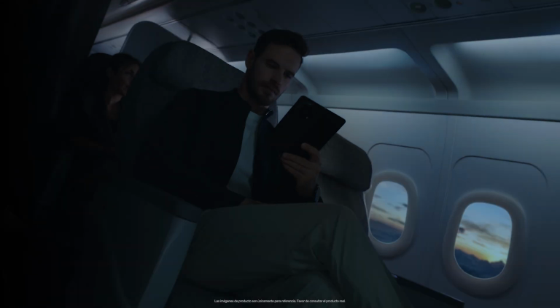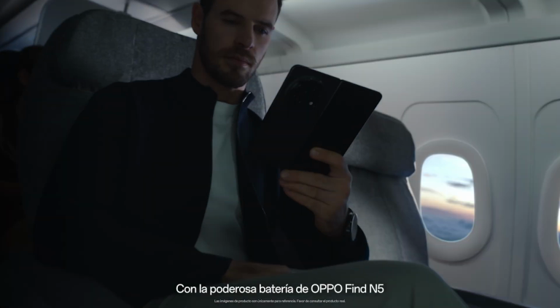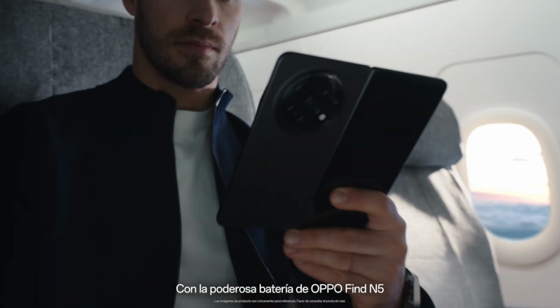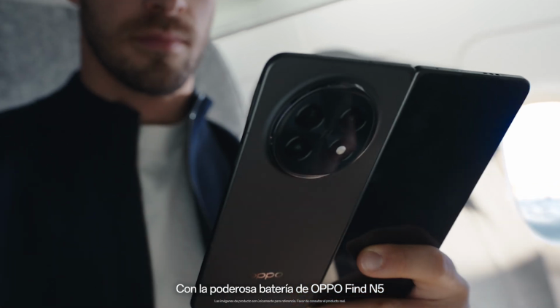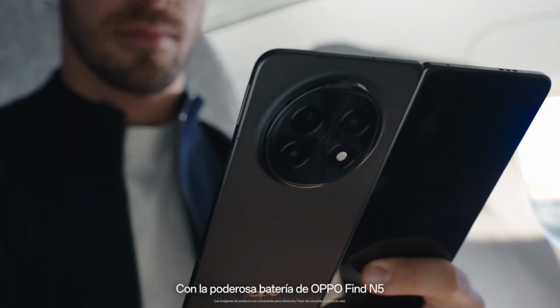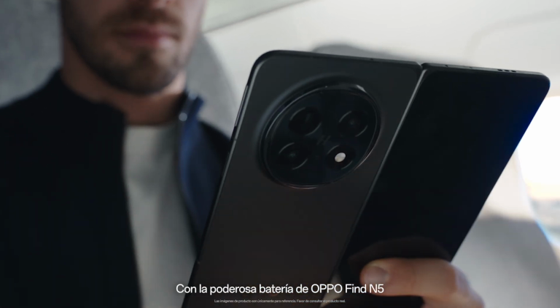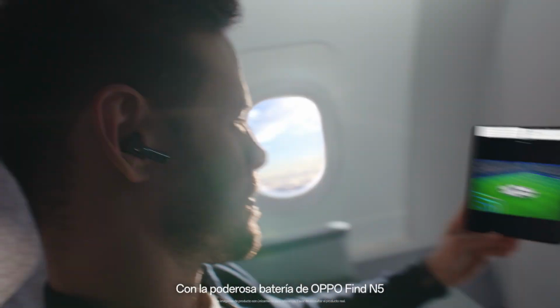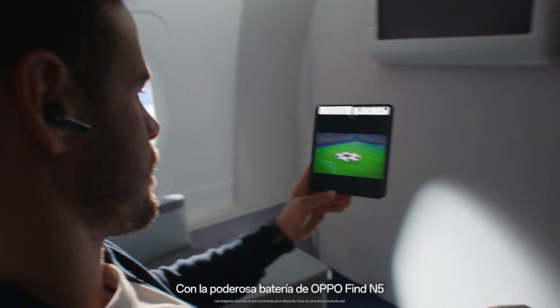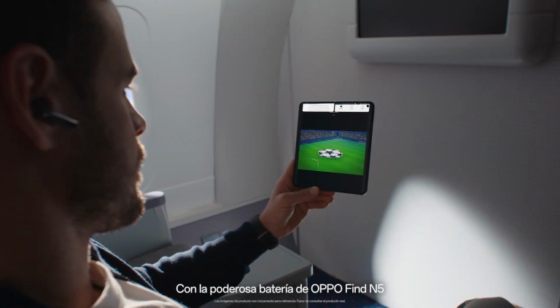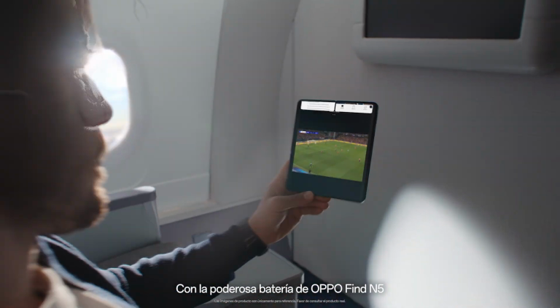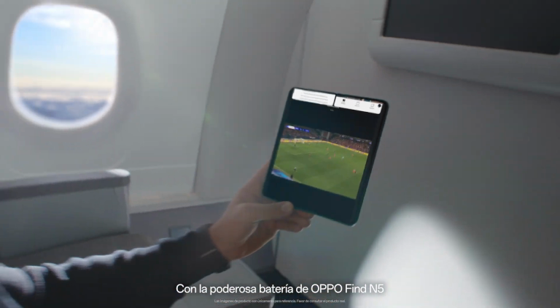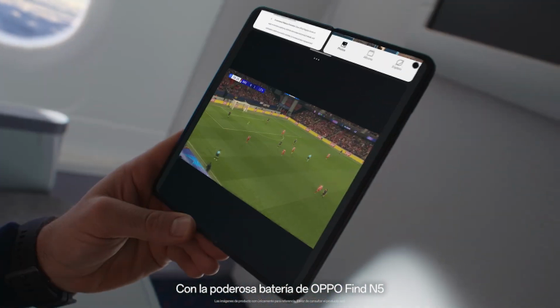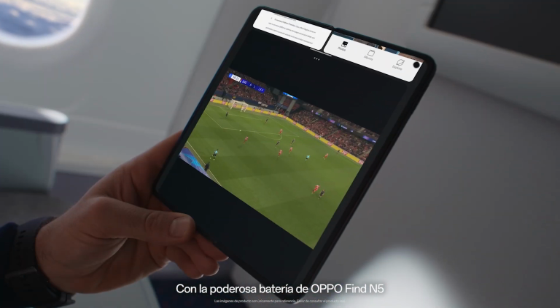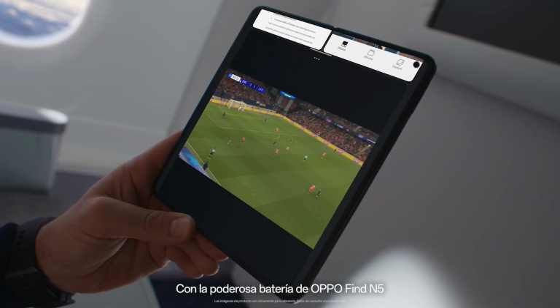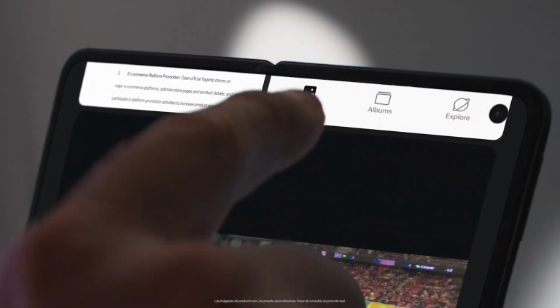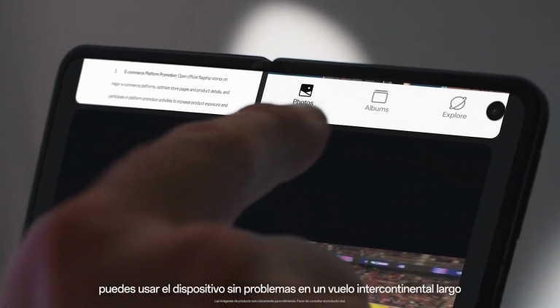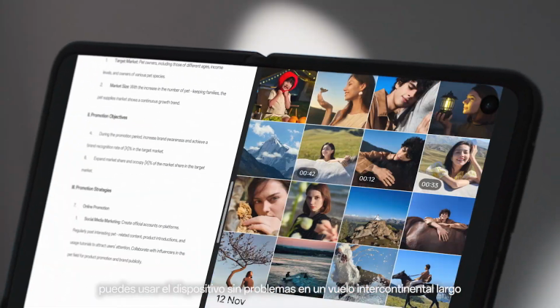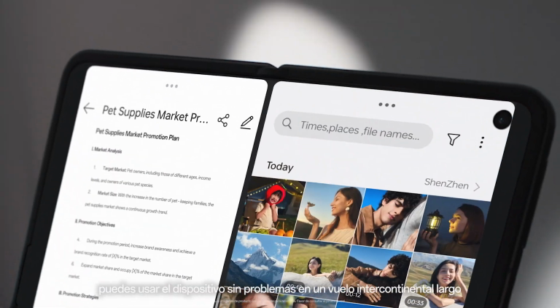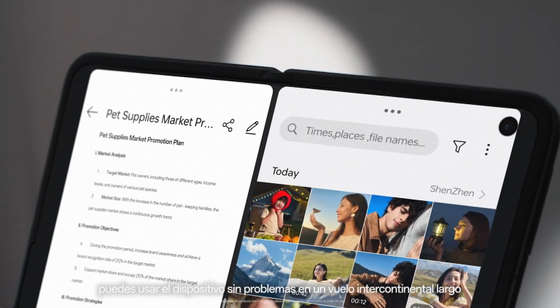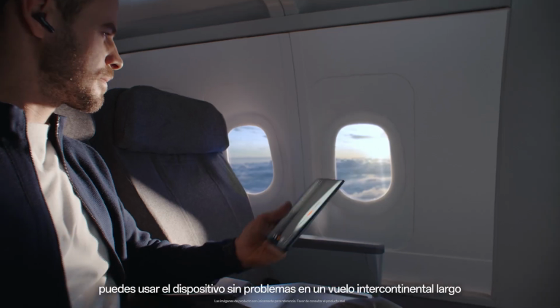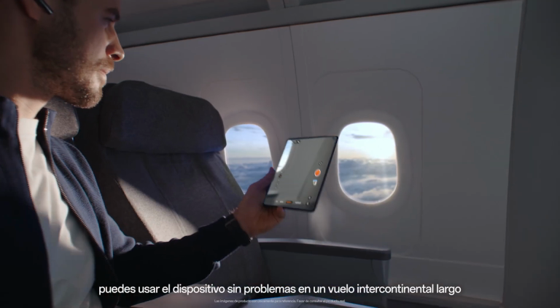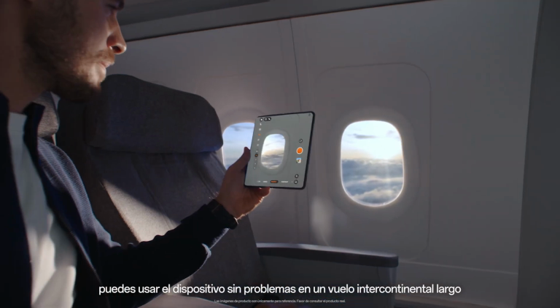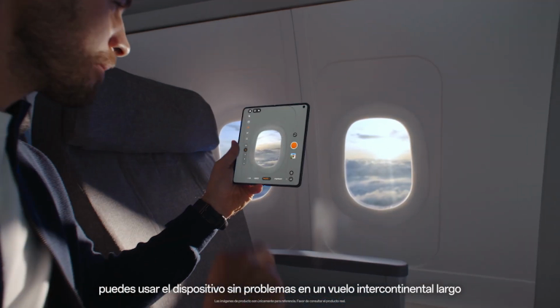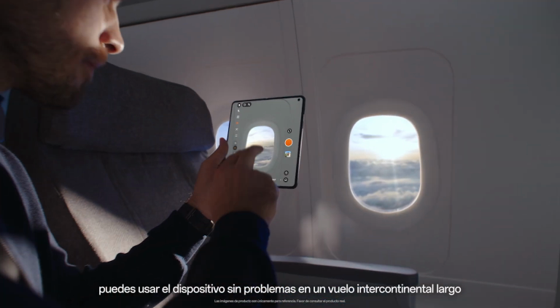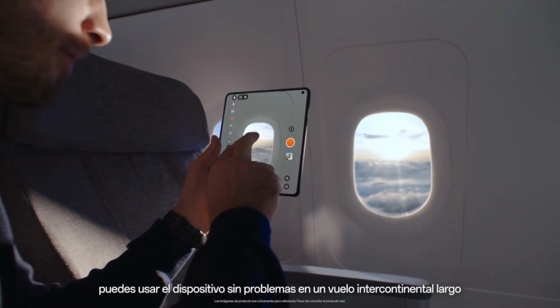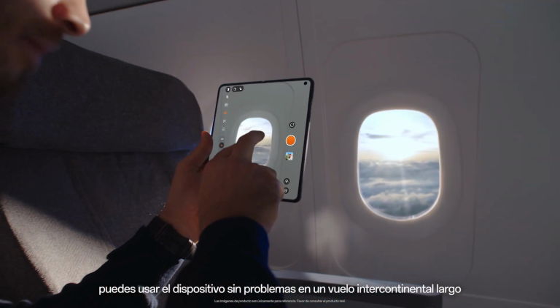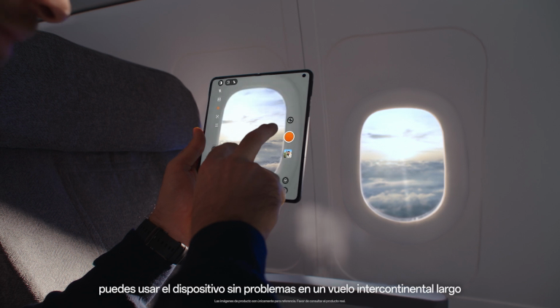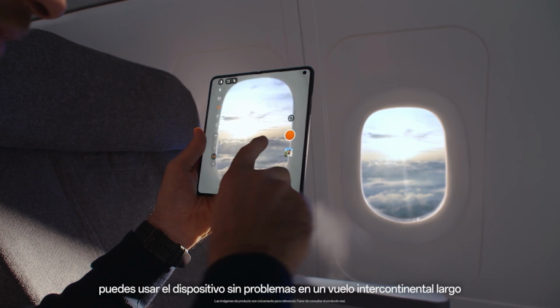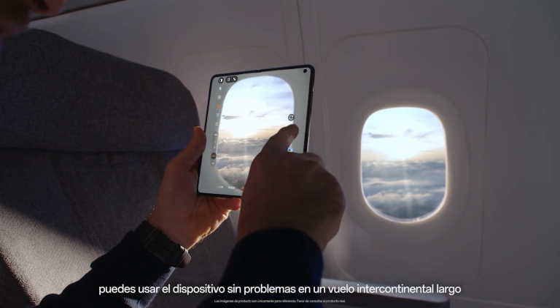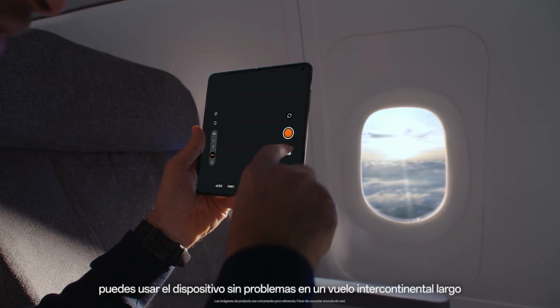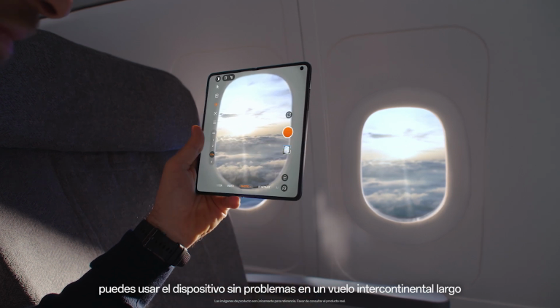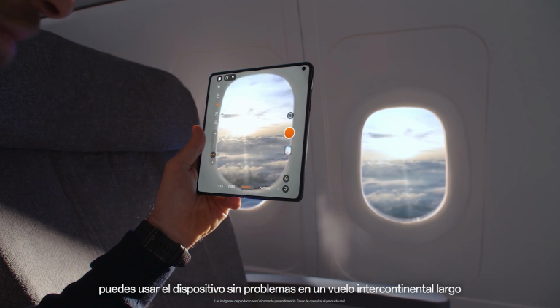With Oppo Find N5's powerful battery life, you can use the device worry-free on a long intercontinental flight.